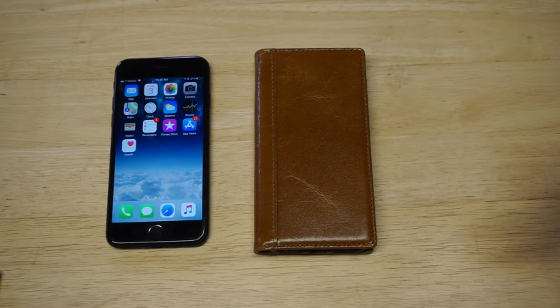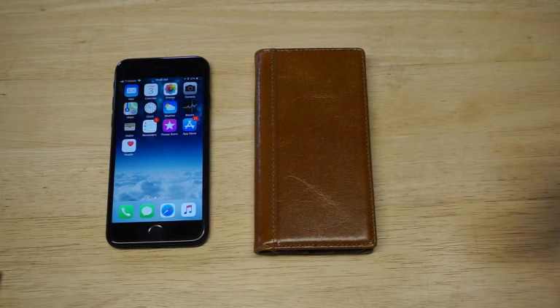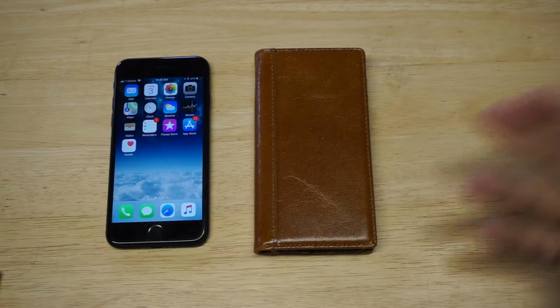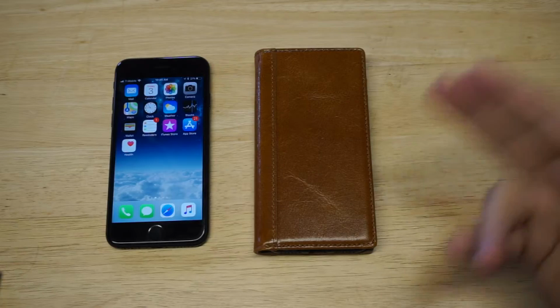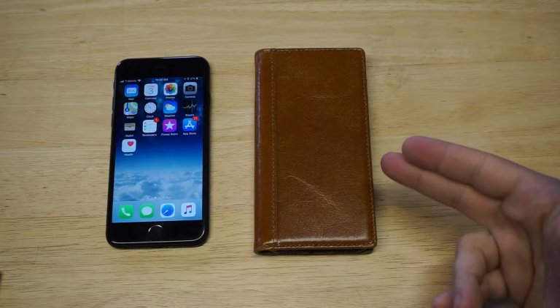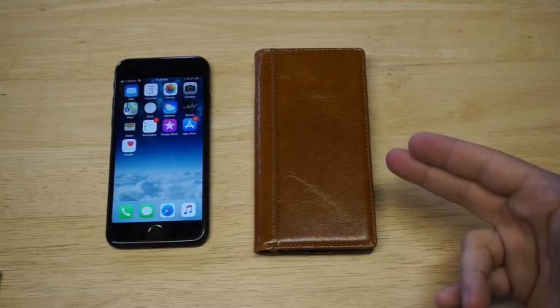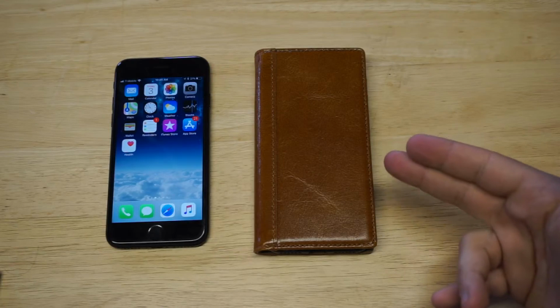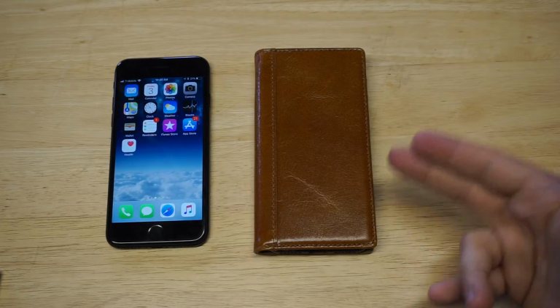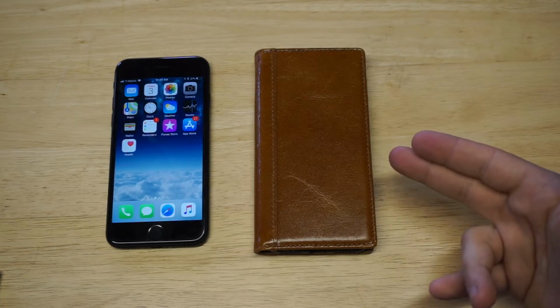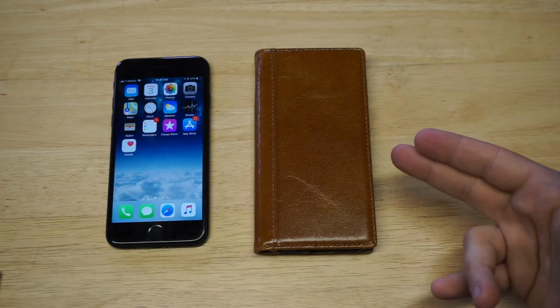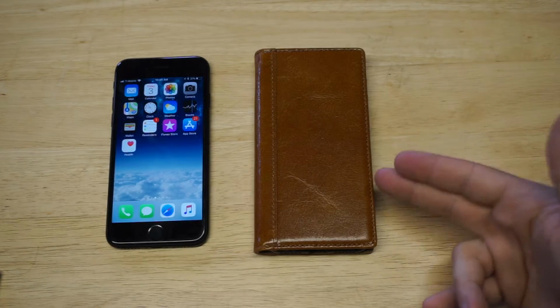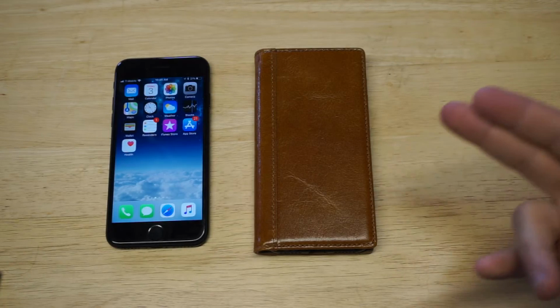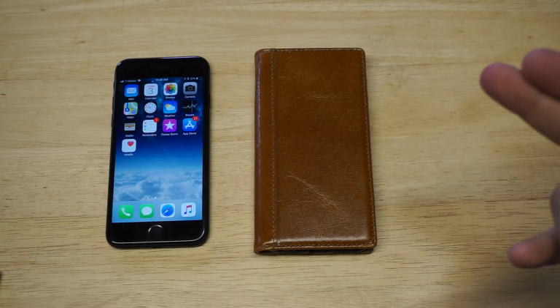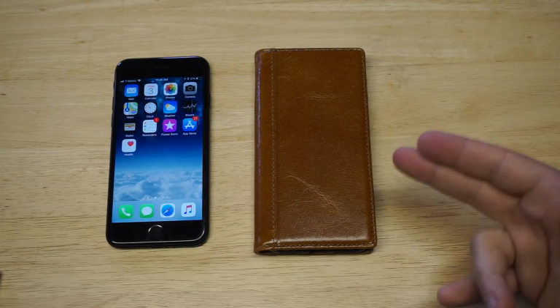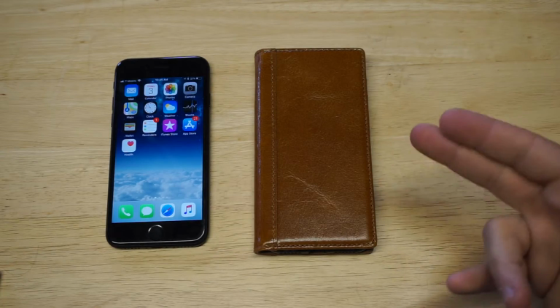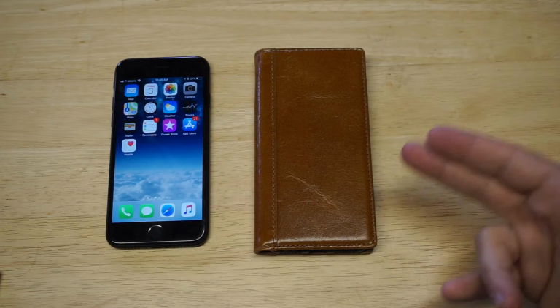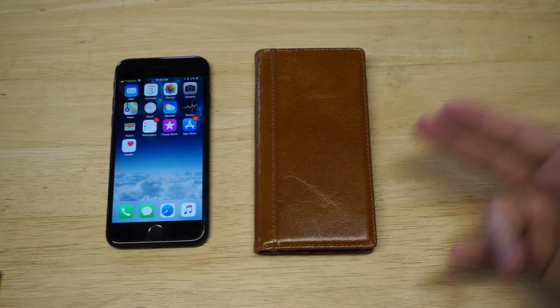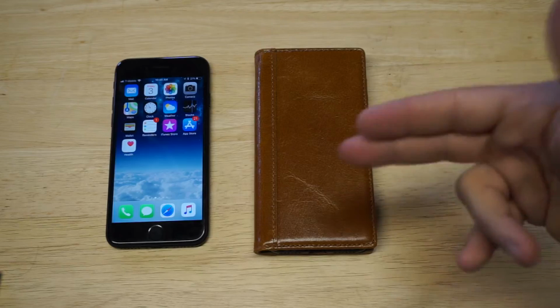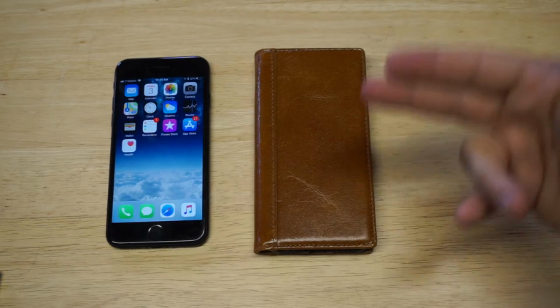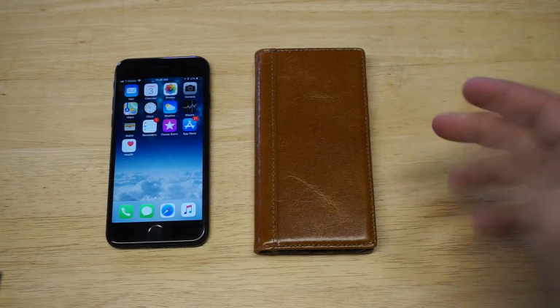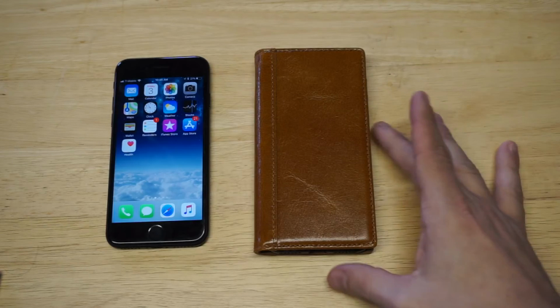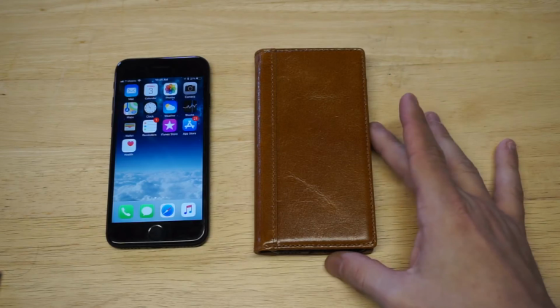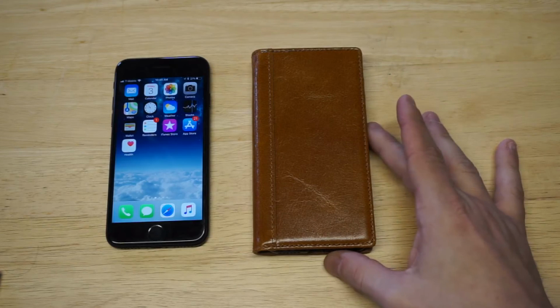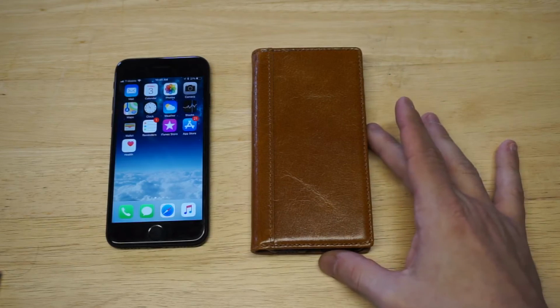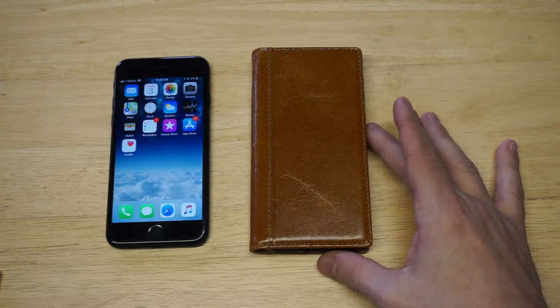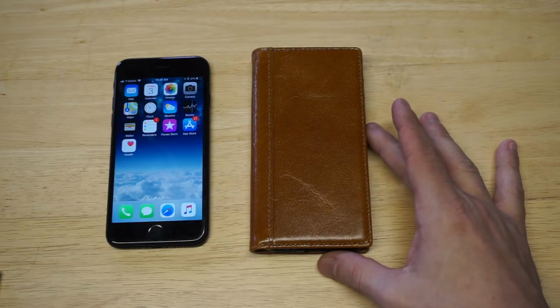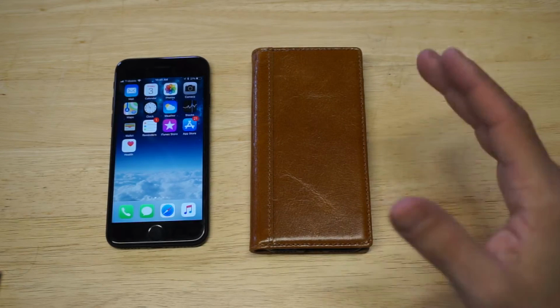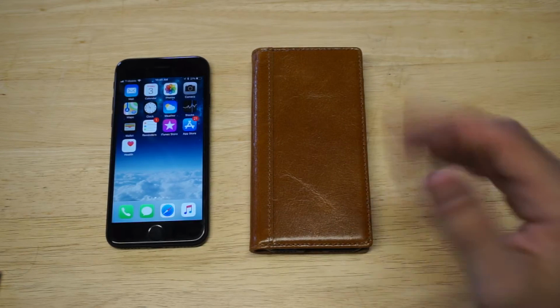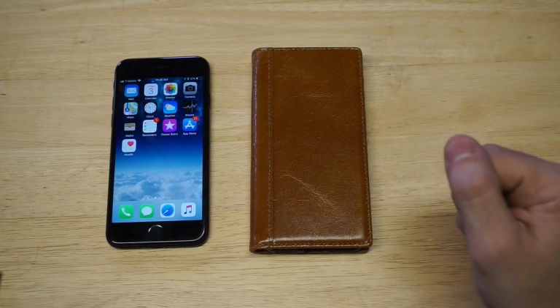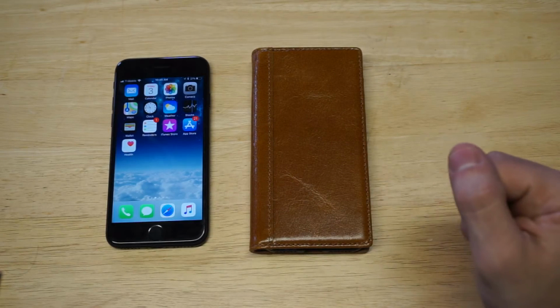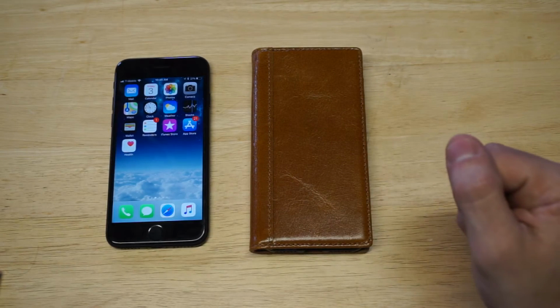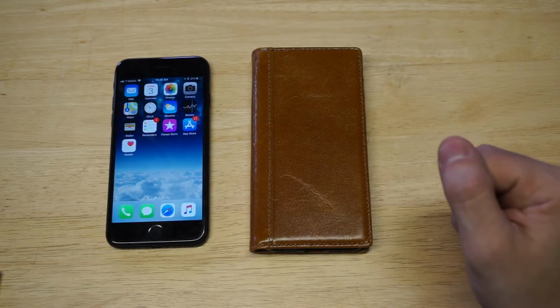On the flip side, these do cost a little bit more when you go with real leather, but the long-term investment of not having to replace a case that's going to fall apart on you is definitely worth it in the long run.